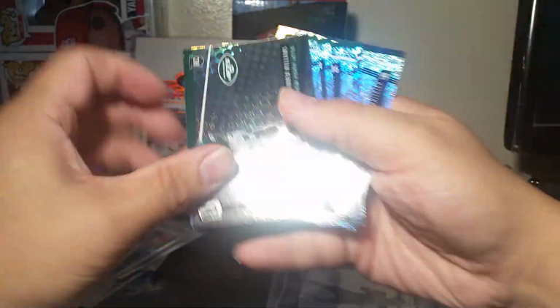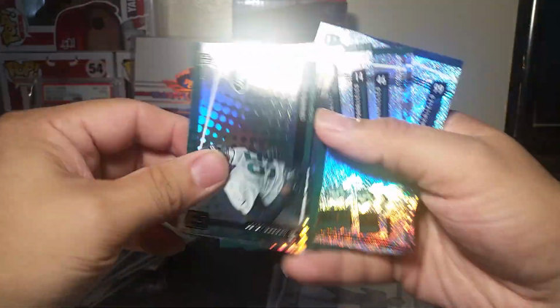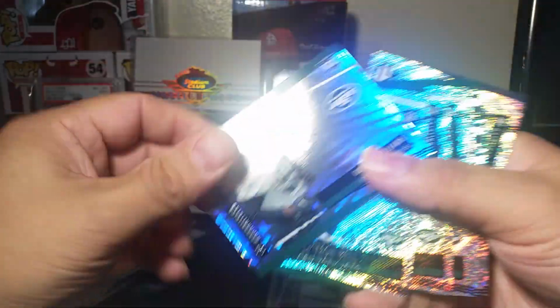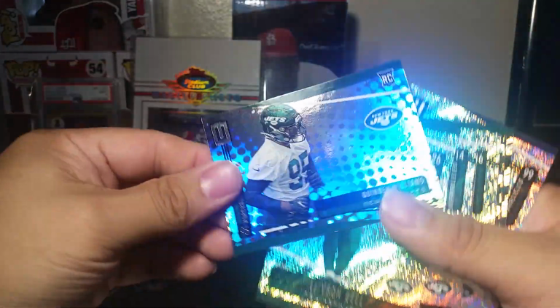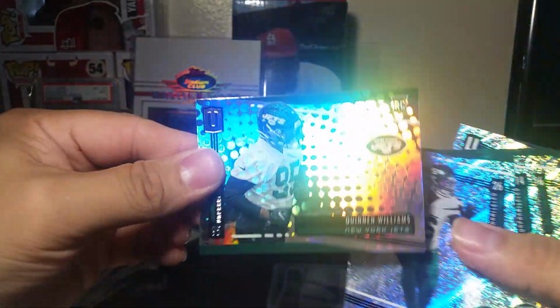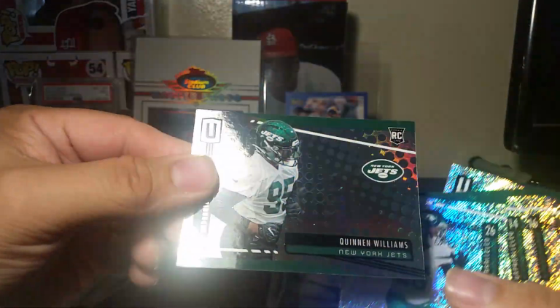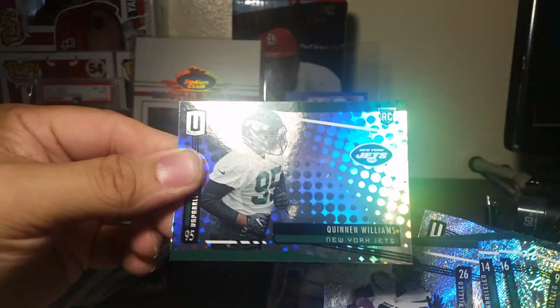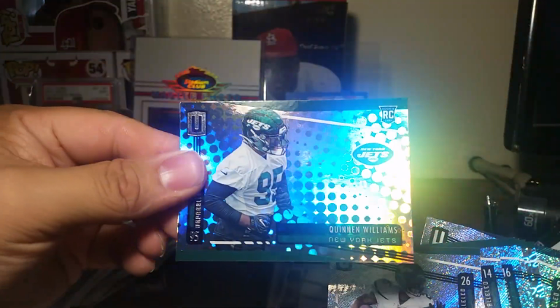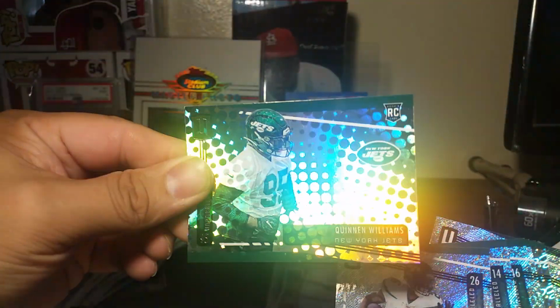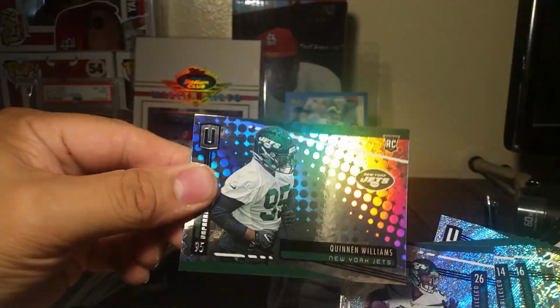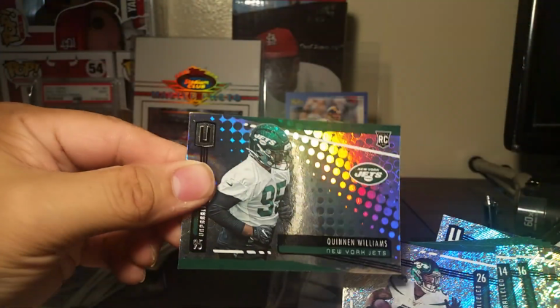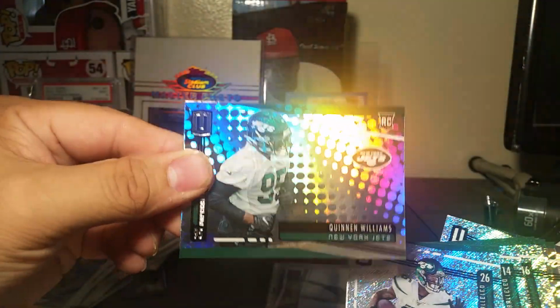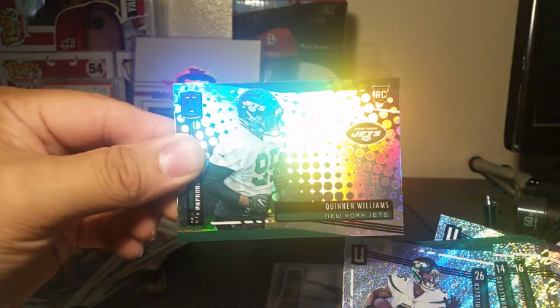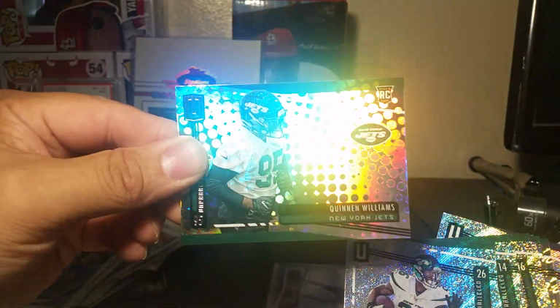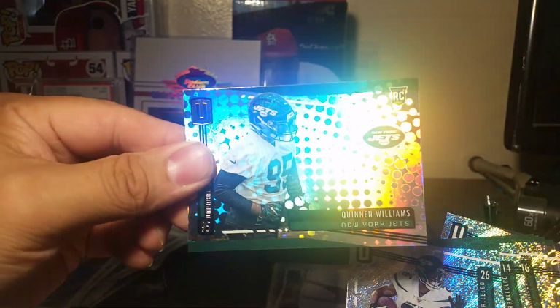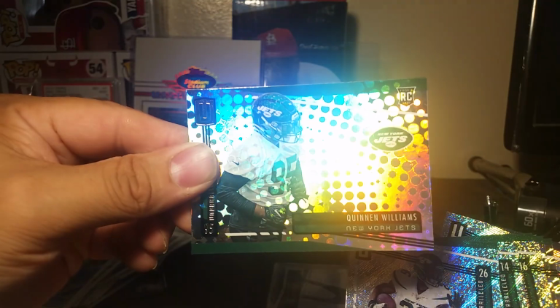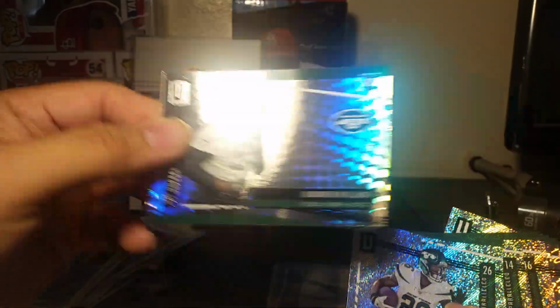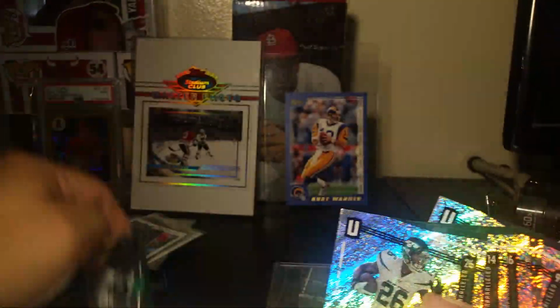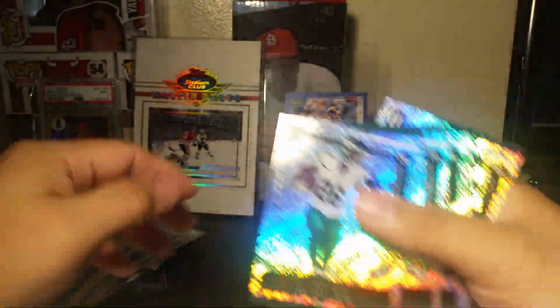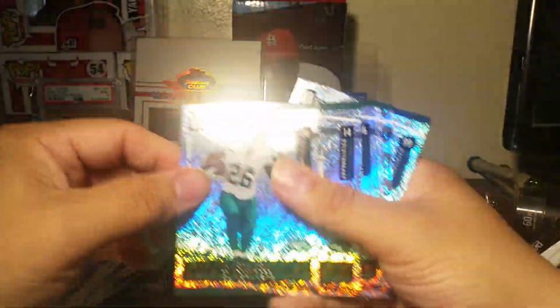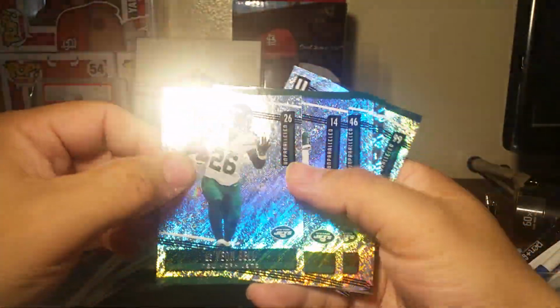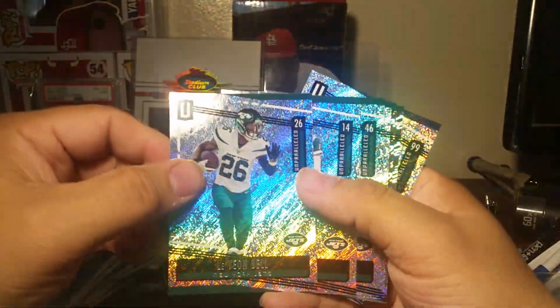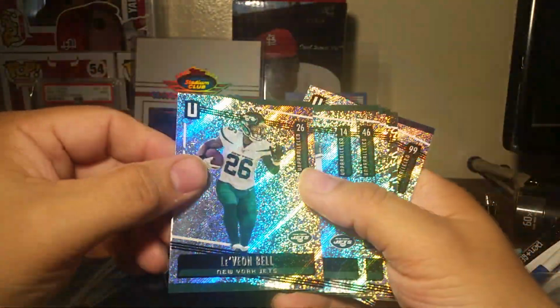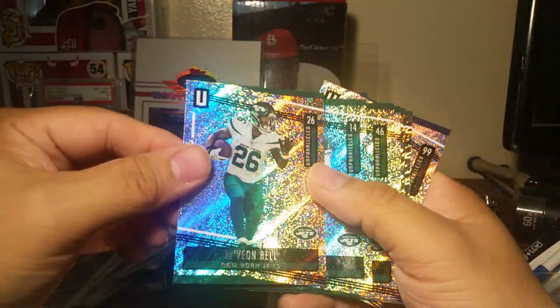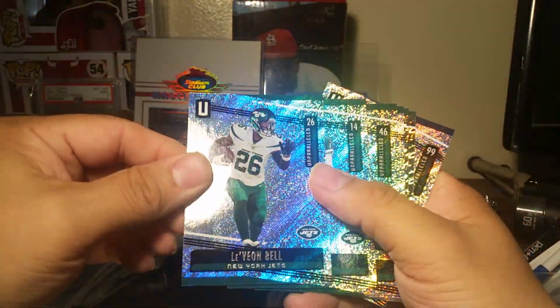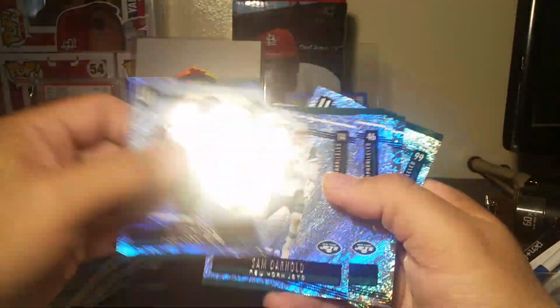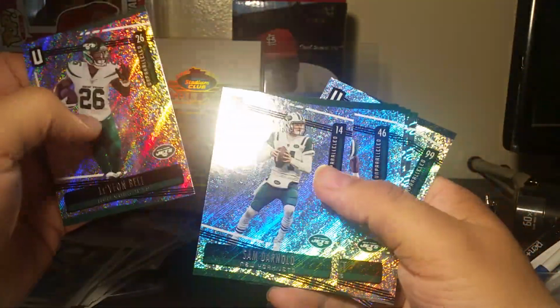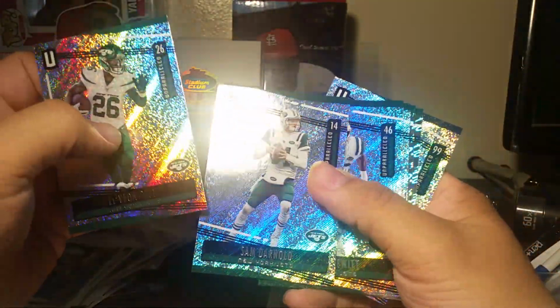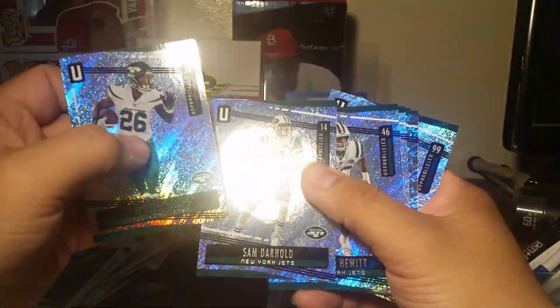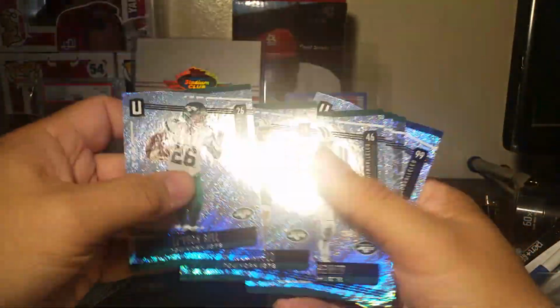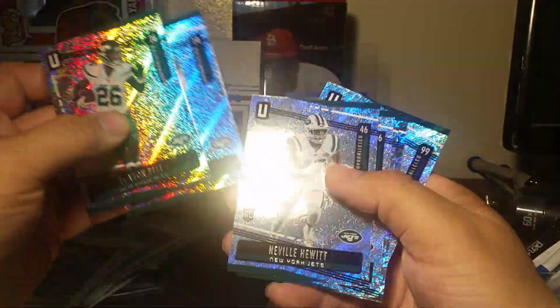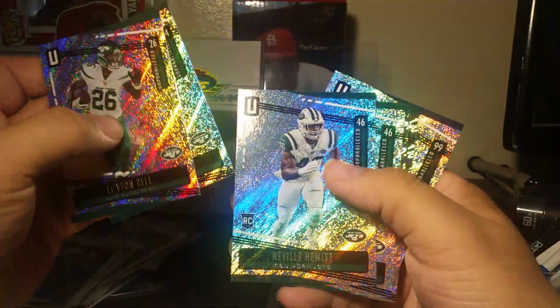Here's the Jets I got - I got a Quincy Williams, I got Le'Veon Bell and Sam Darnold.